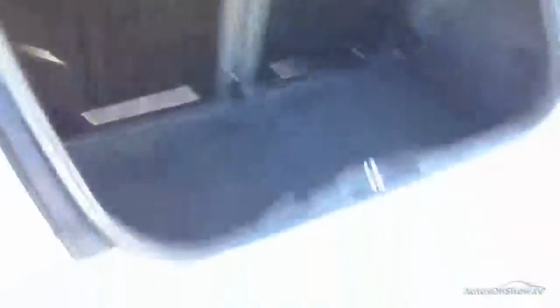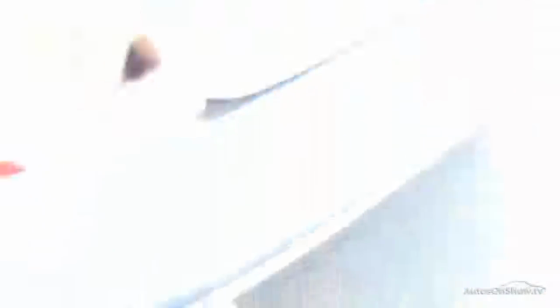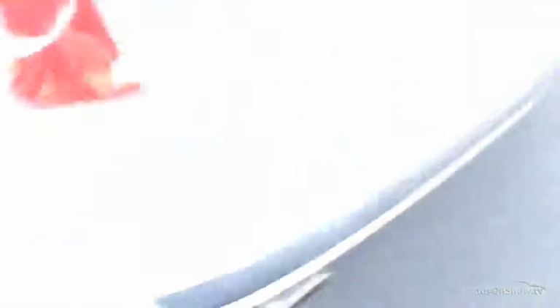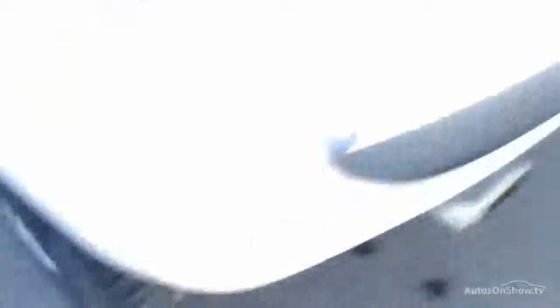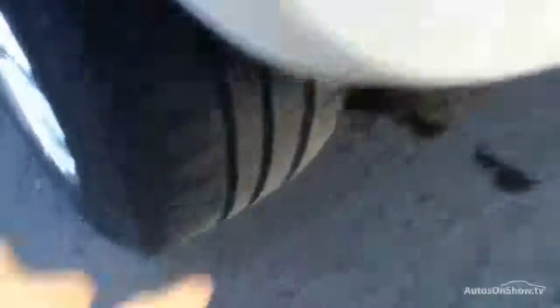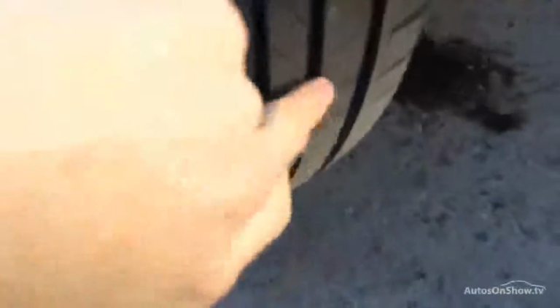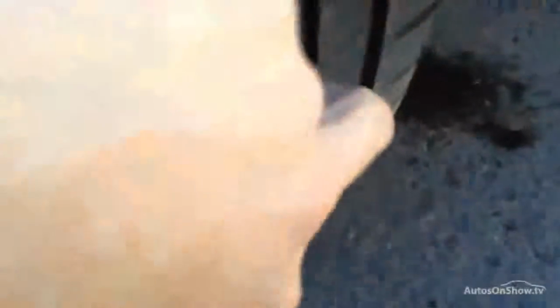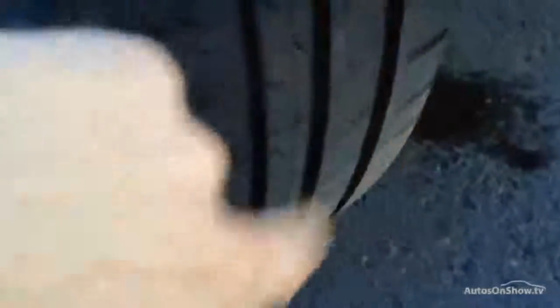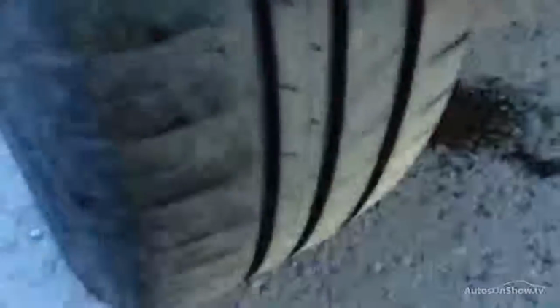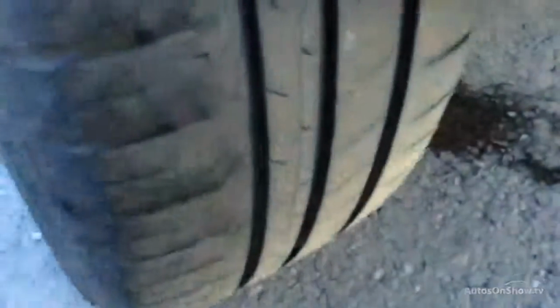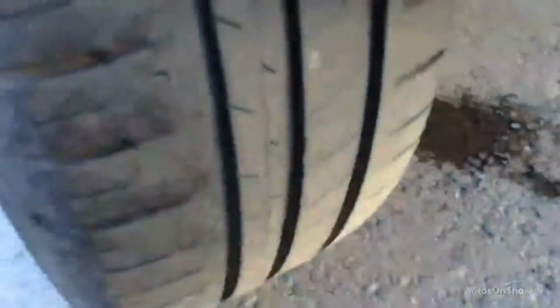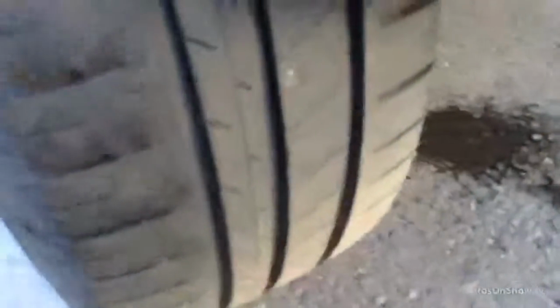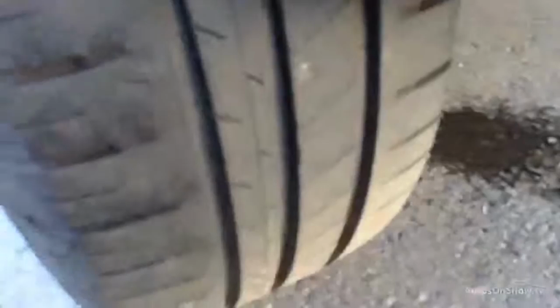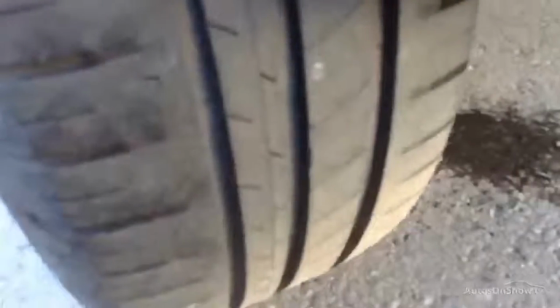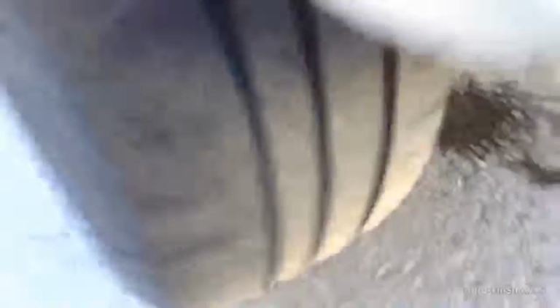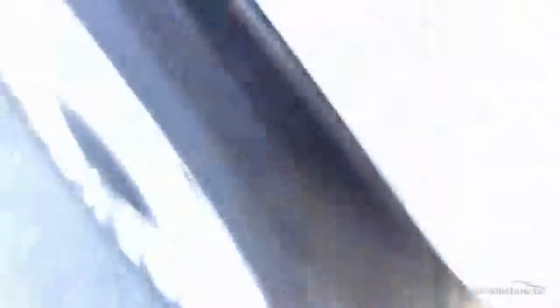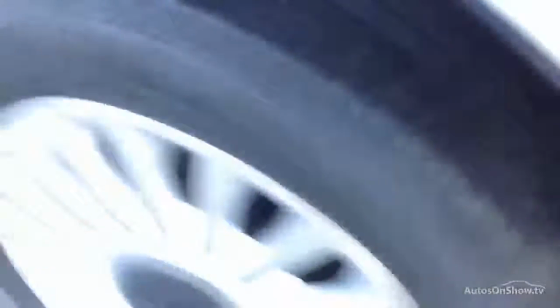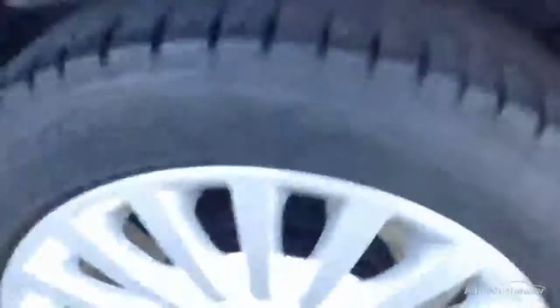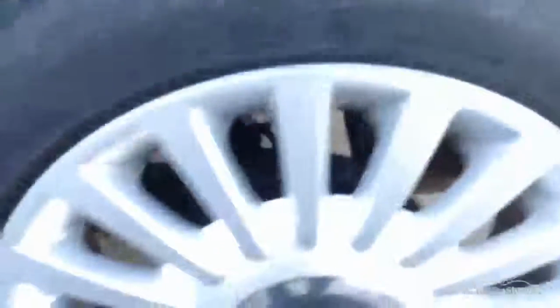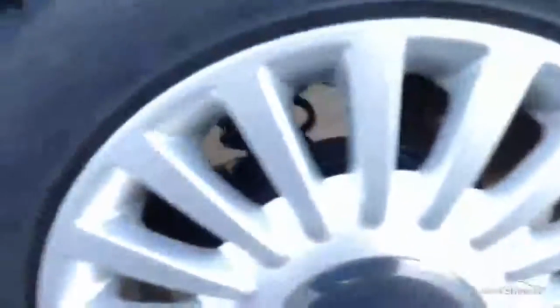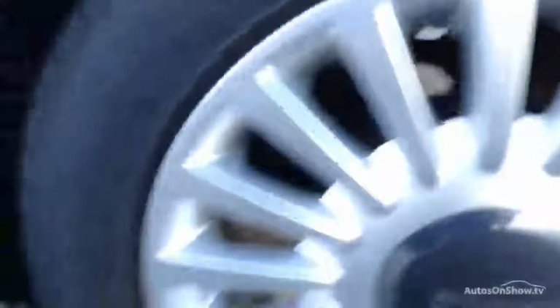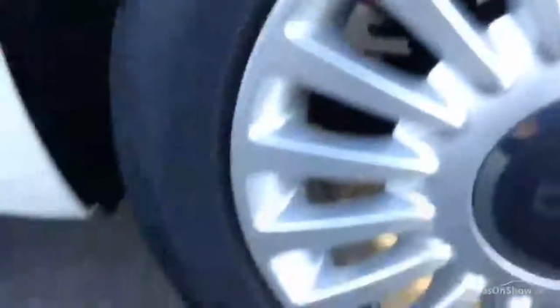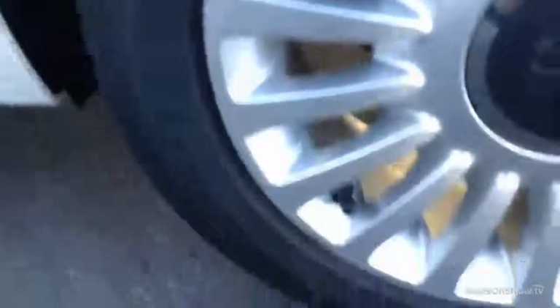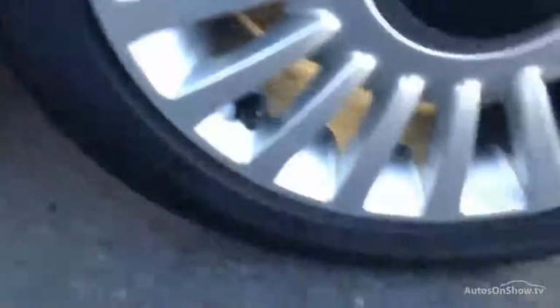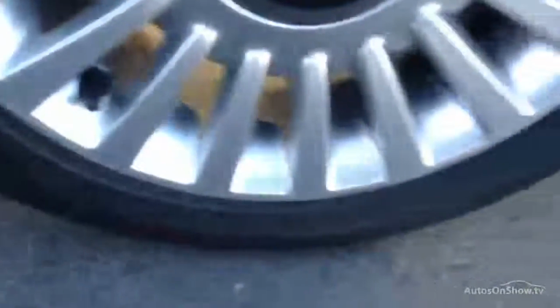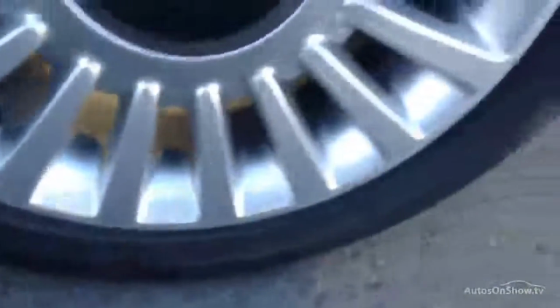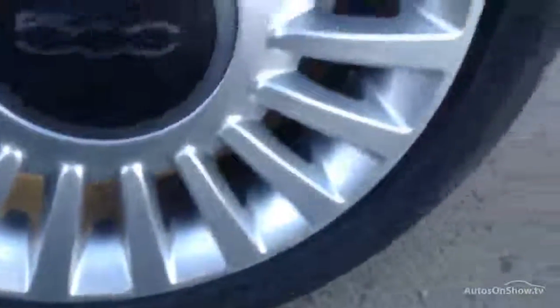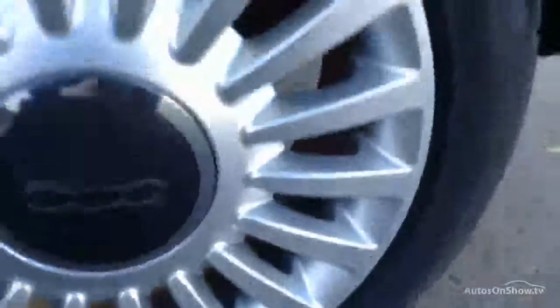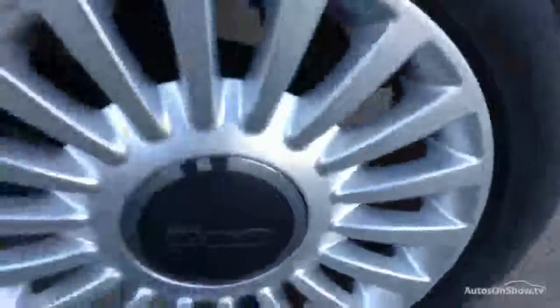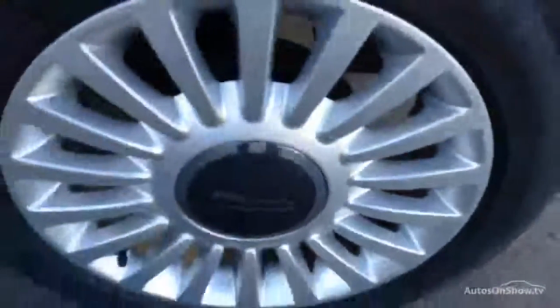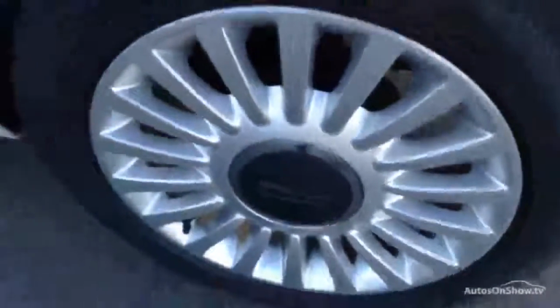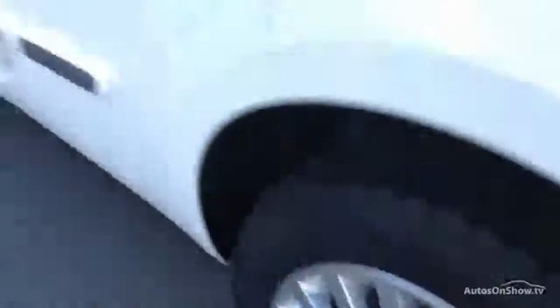Moving around to the inside rear tyre. Again good four to five millimetres of tread there easily. And looking at the rear alloy, once again lovely clean condition with no curbs or scuffs.